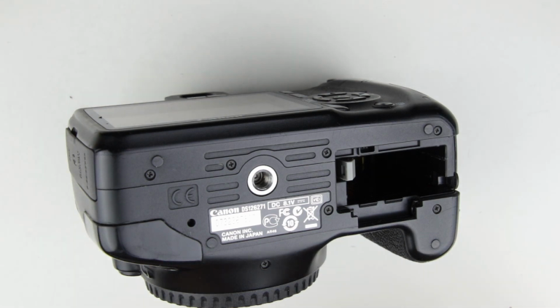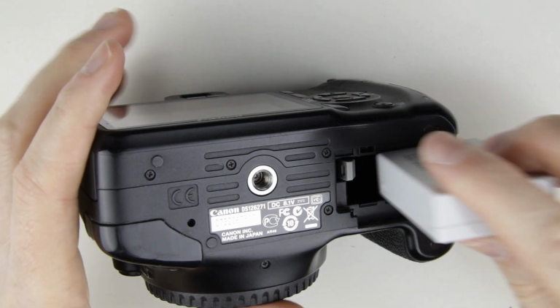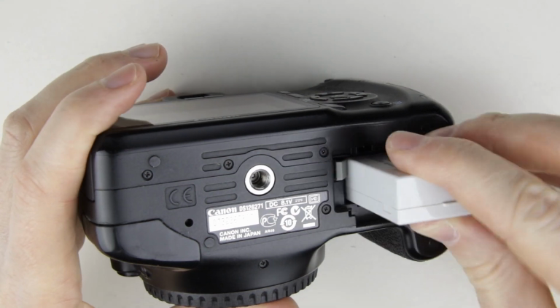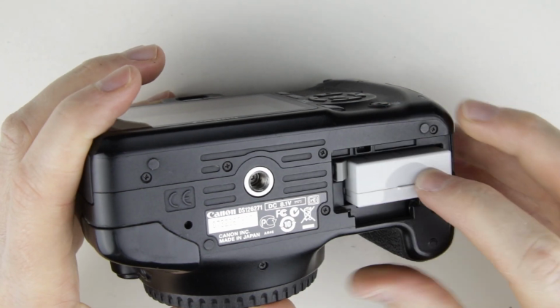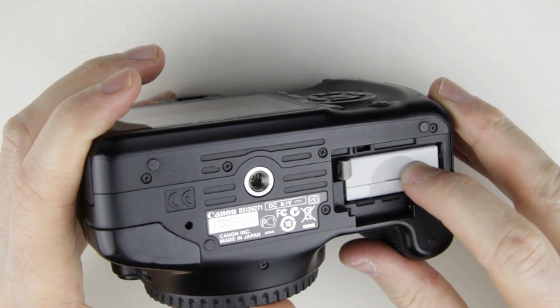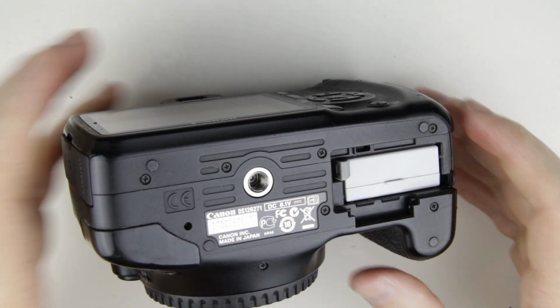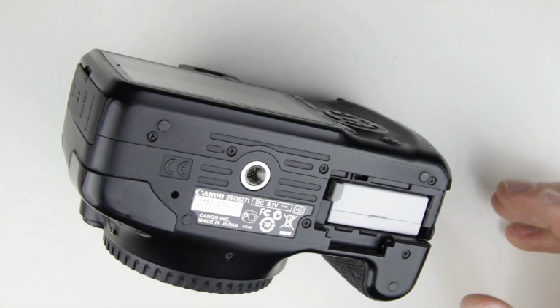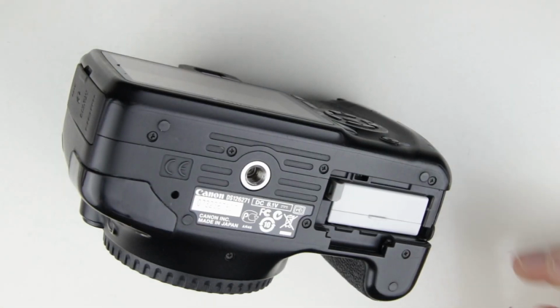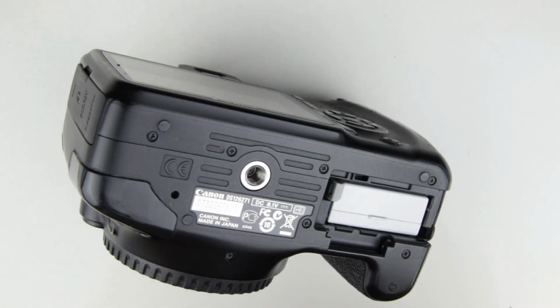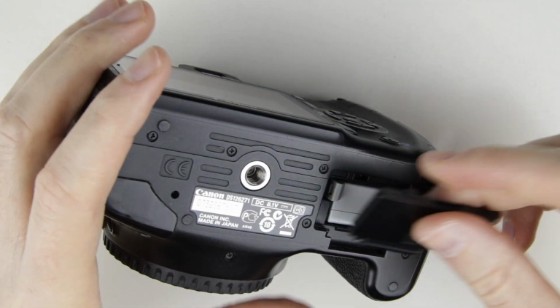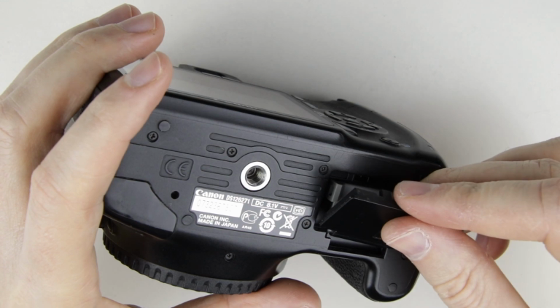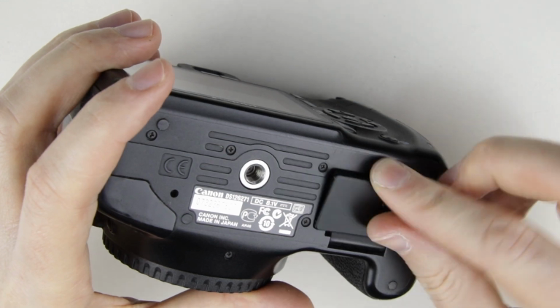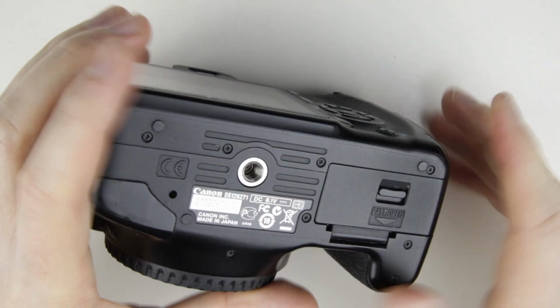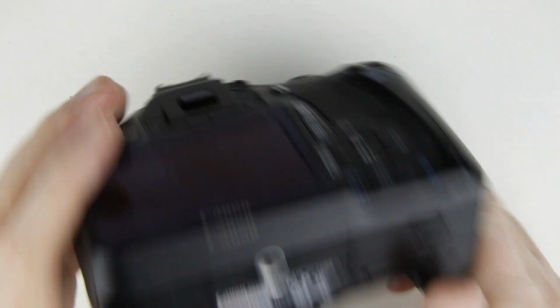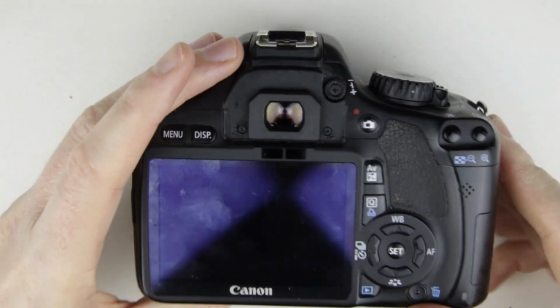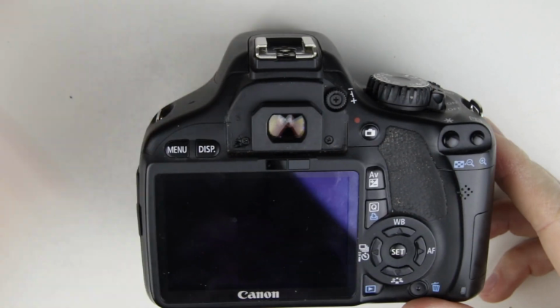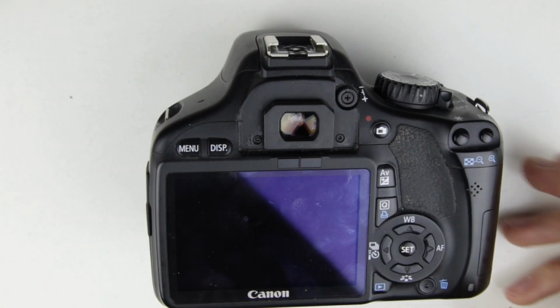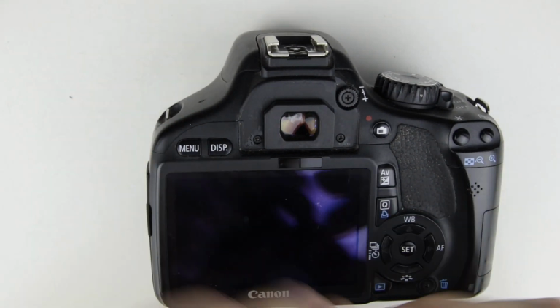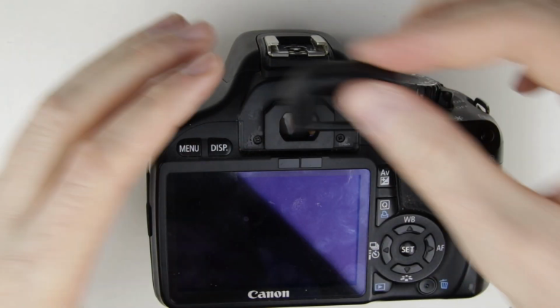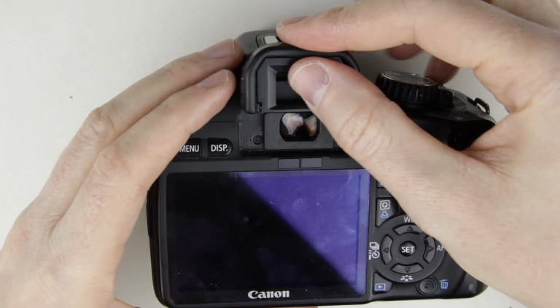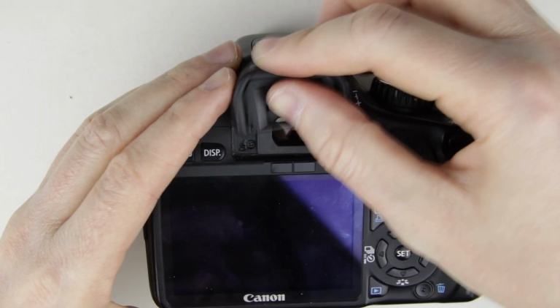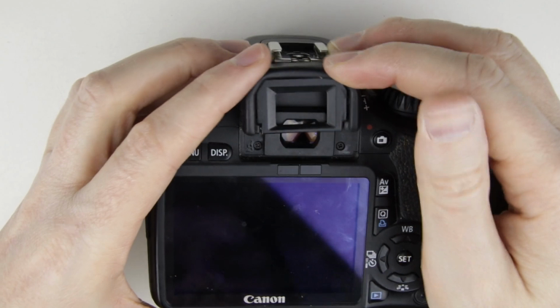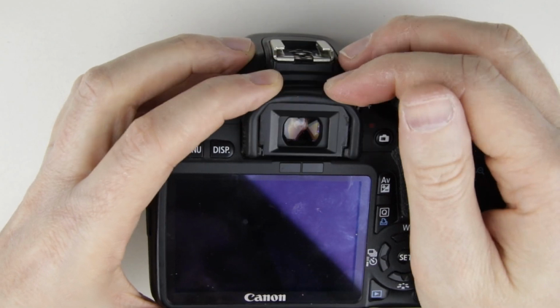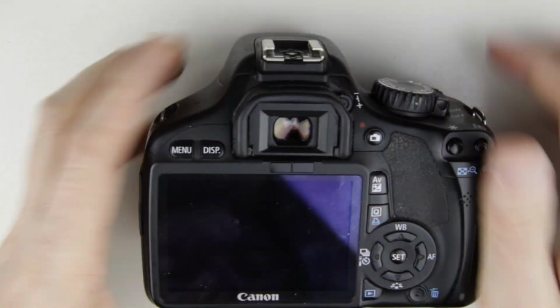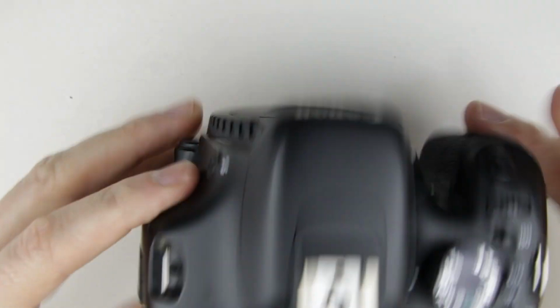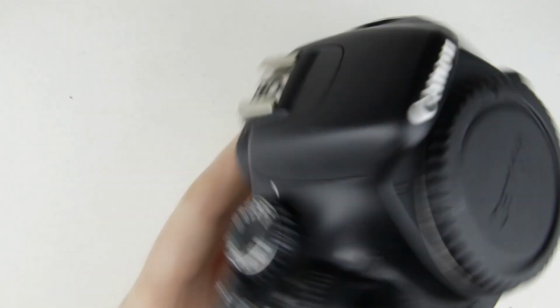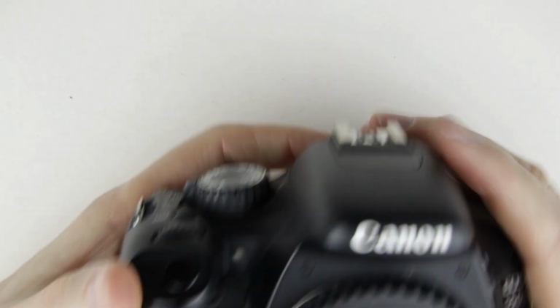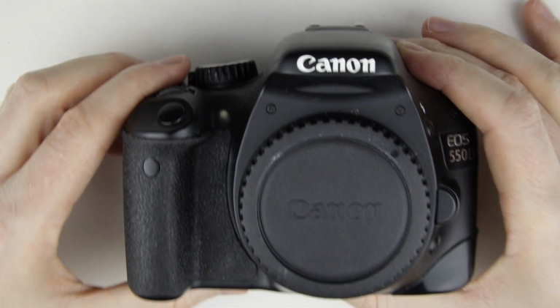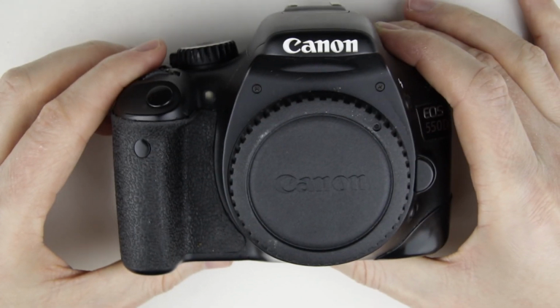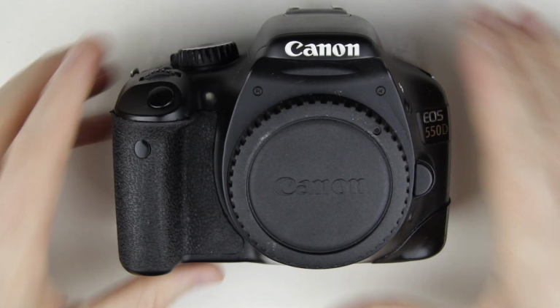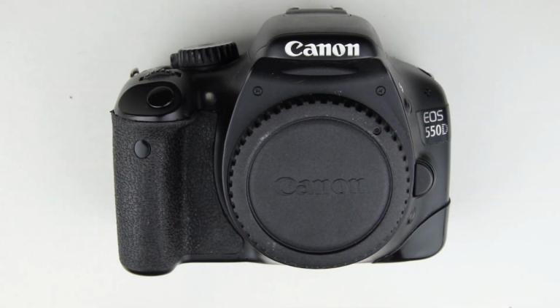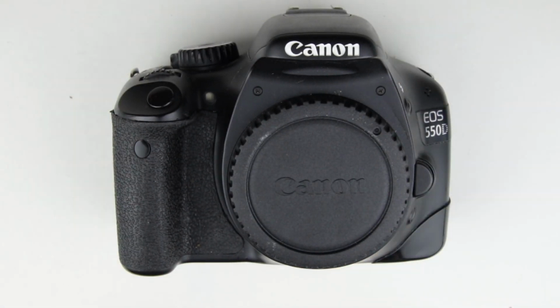Put back the battery, battery door and the eye cup. We finished assembling the camera. The next step is to test it.